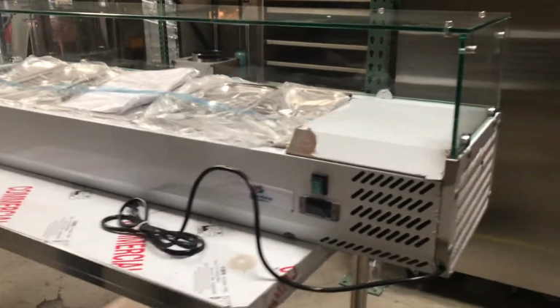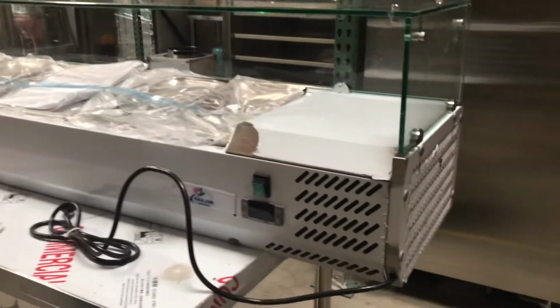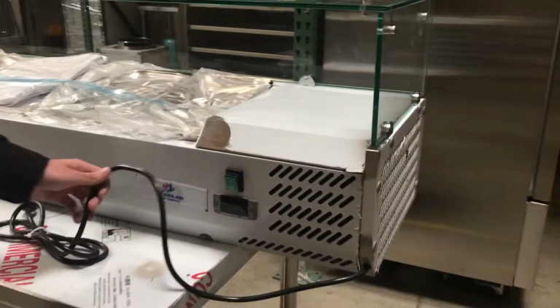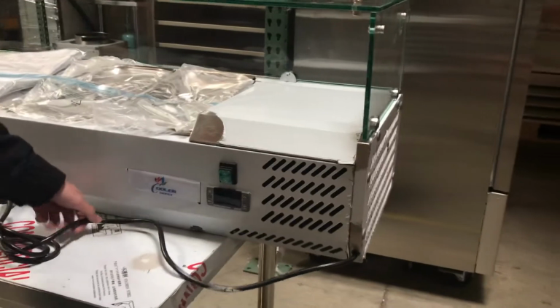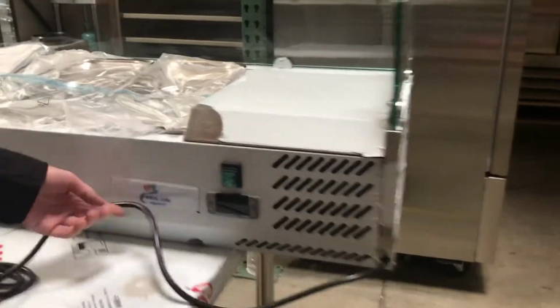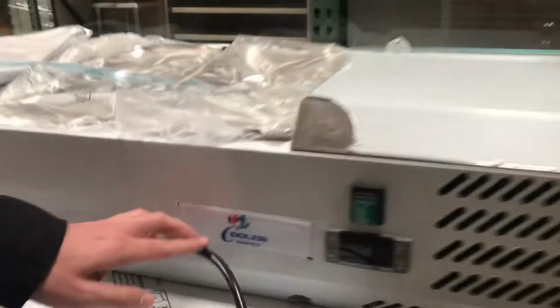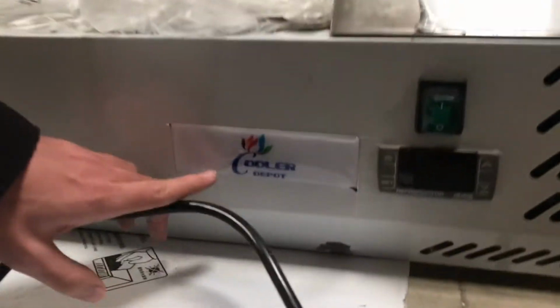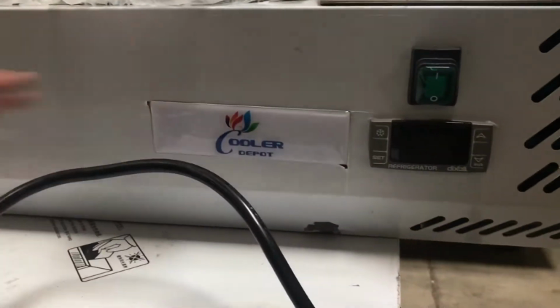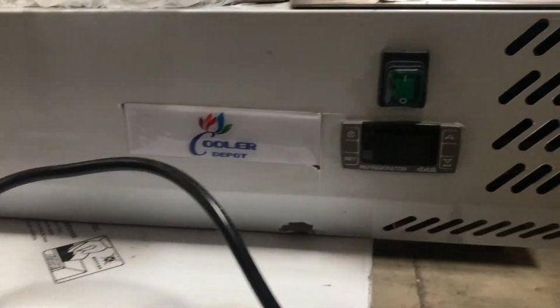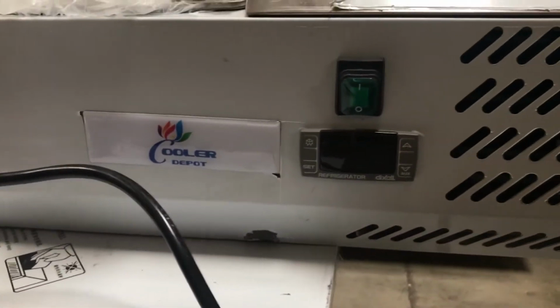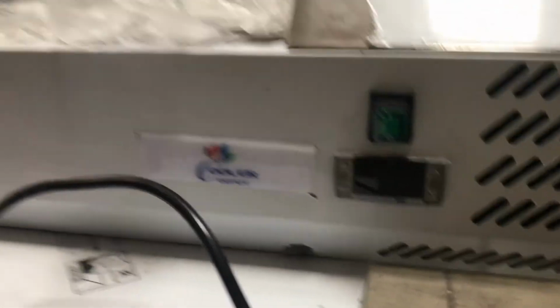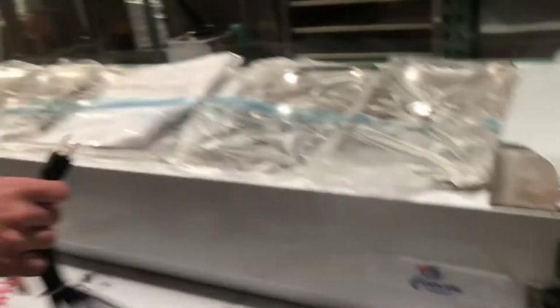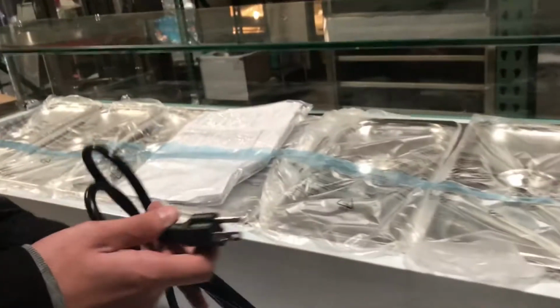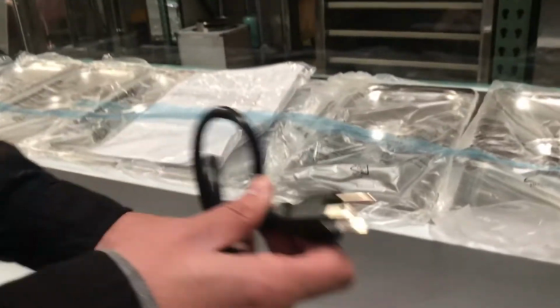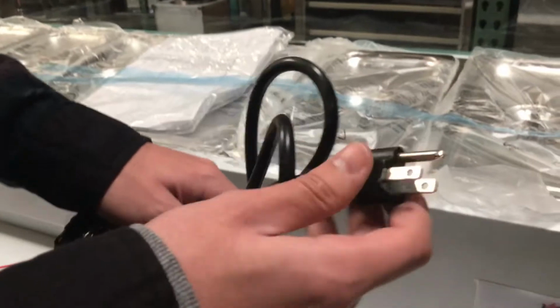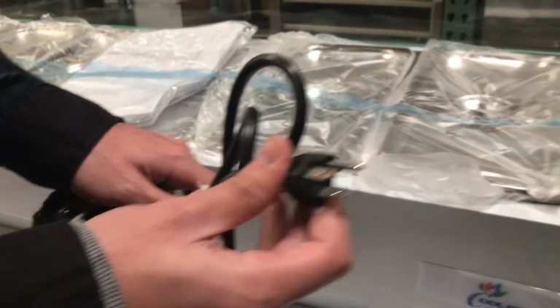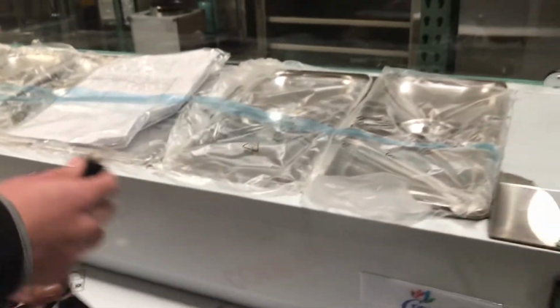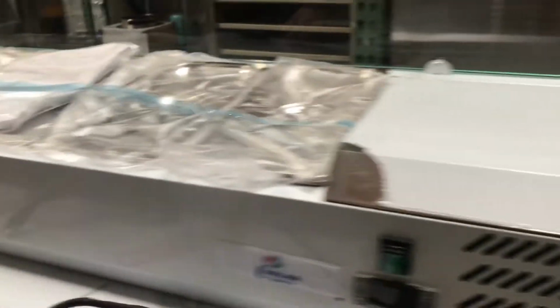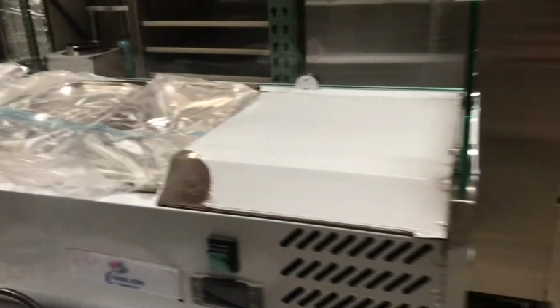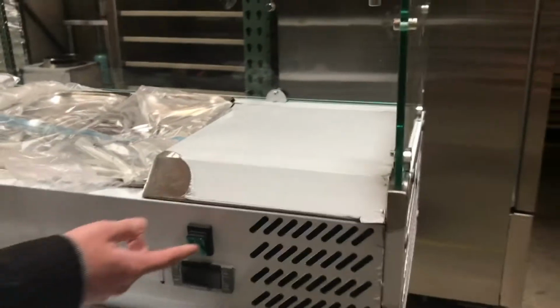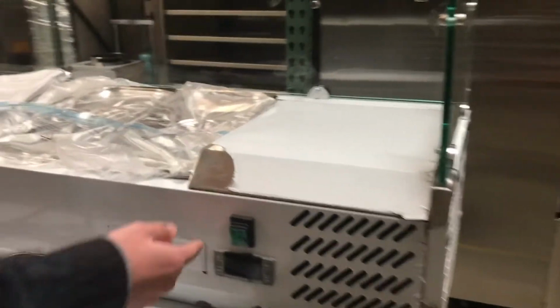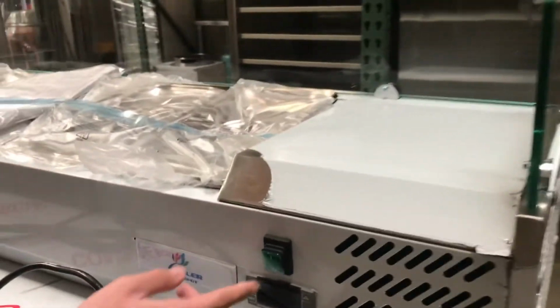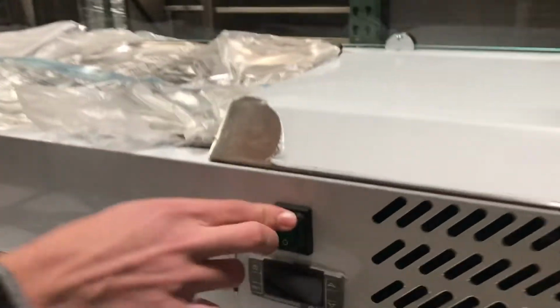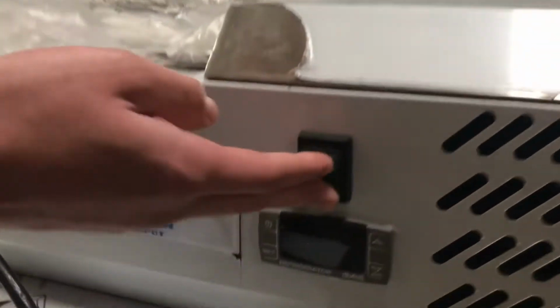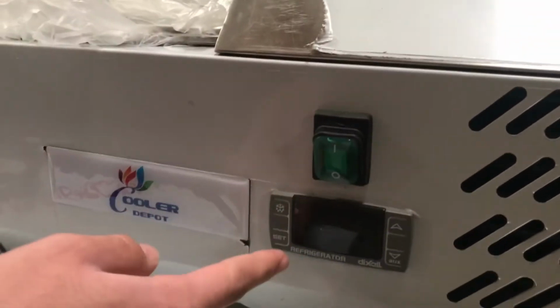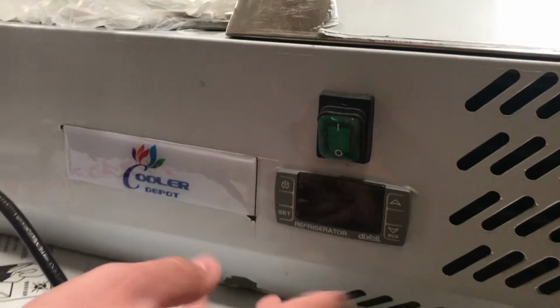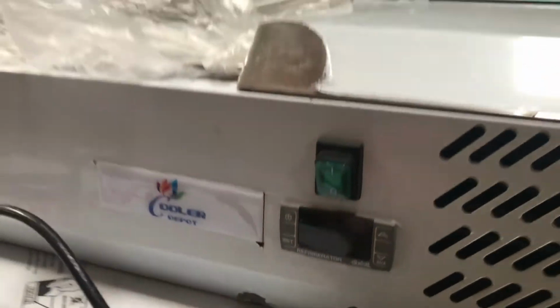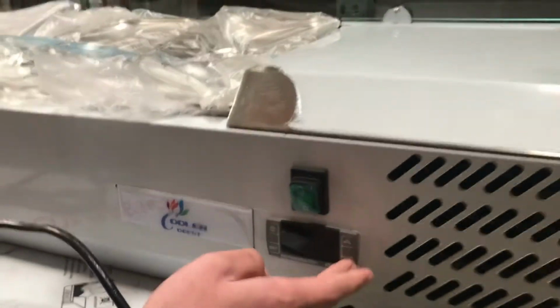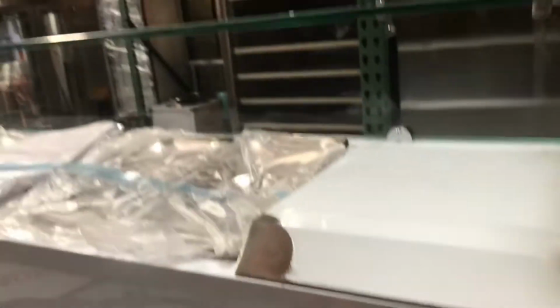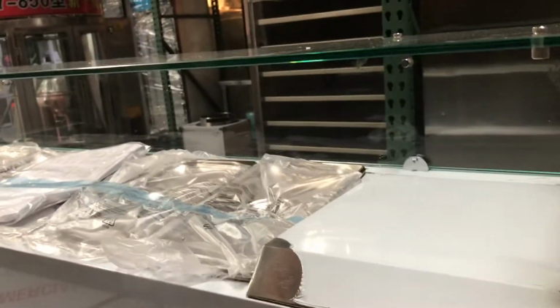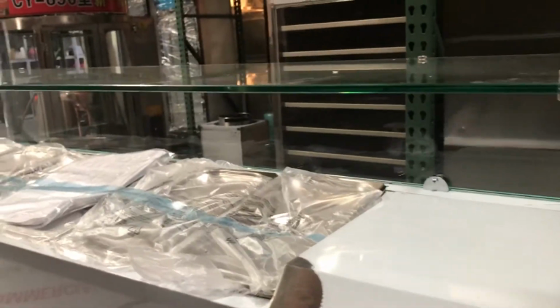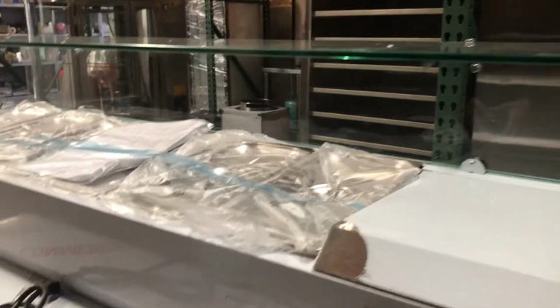The brand on this is going to be Cooler Depot, our own brand. It is a standard 110 plug — 110 voltage. Right here you can see we've got our on and off button, and we've got the temperature control to set your temperature to whatever you want.